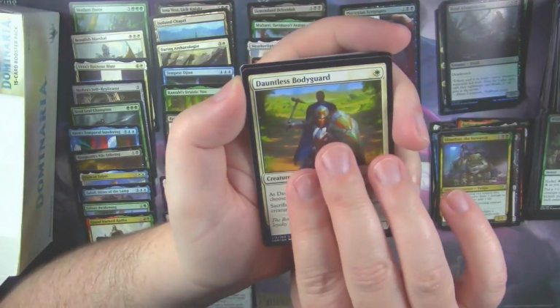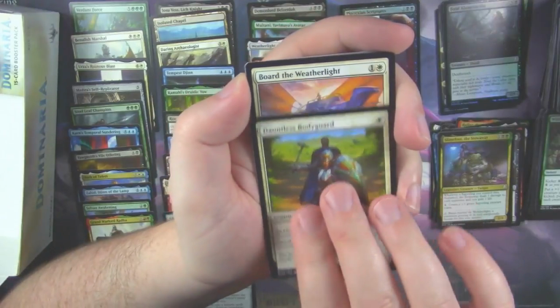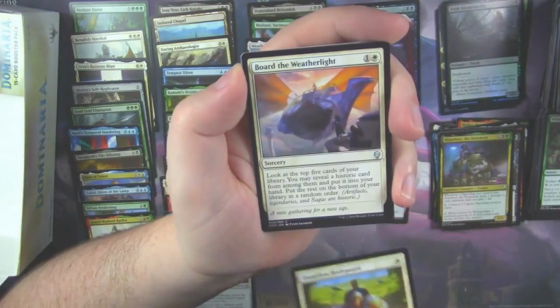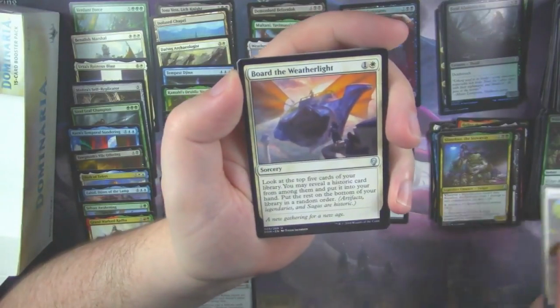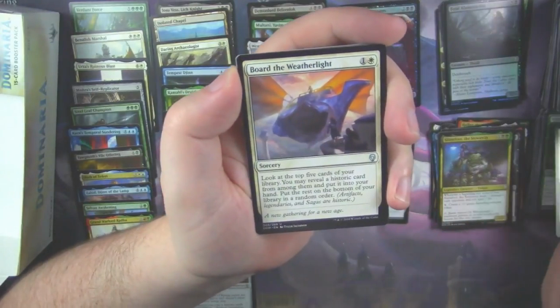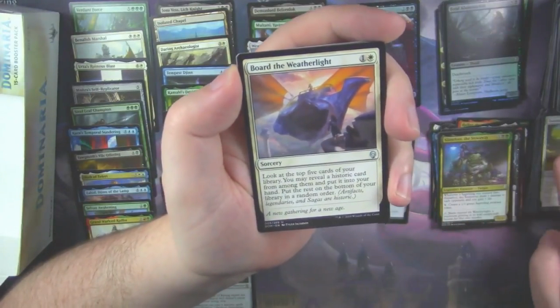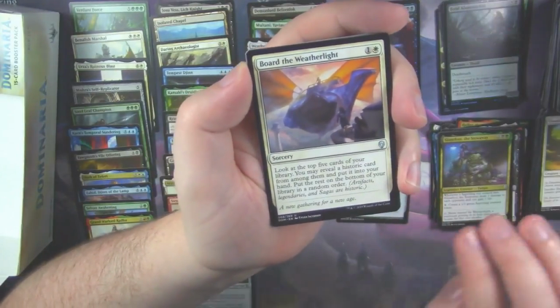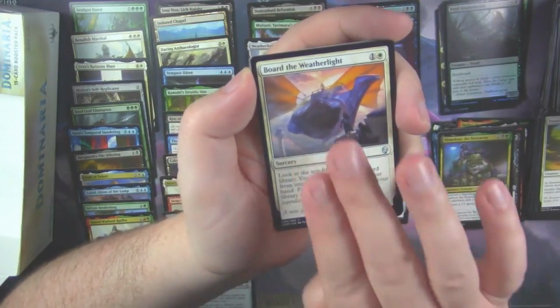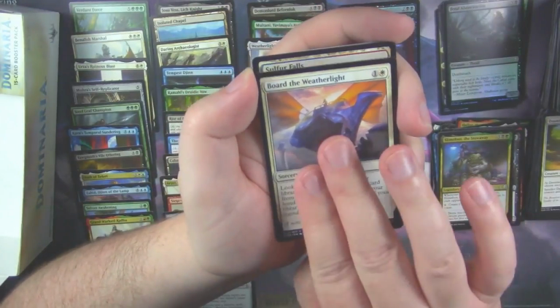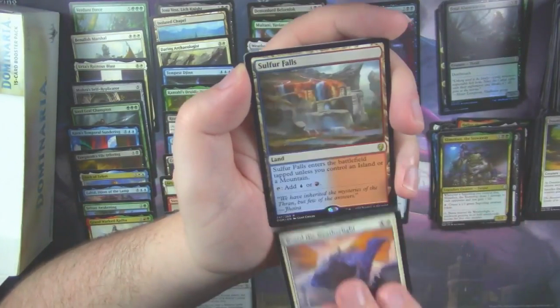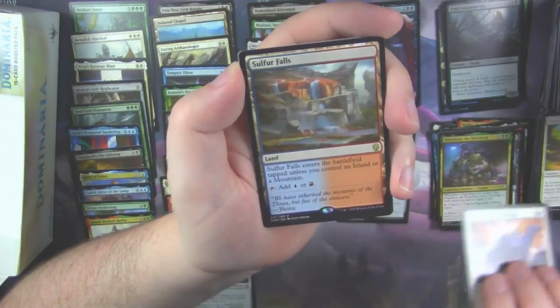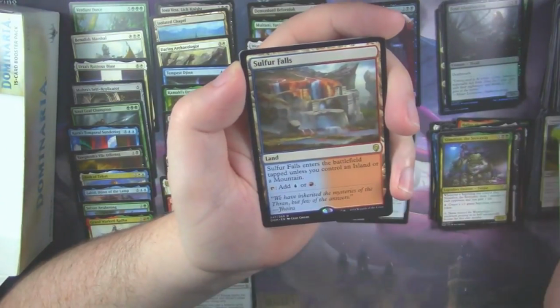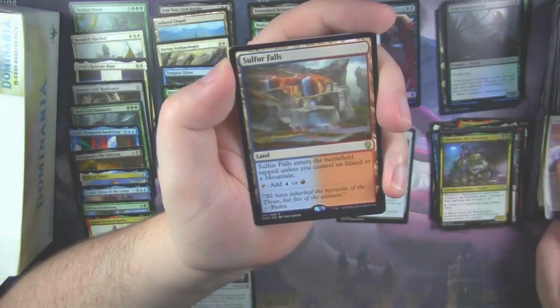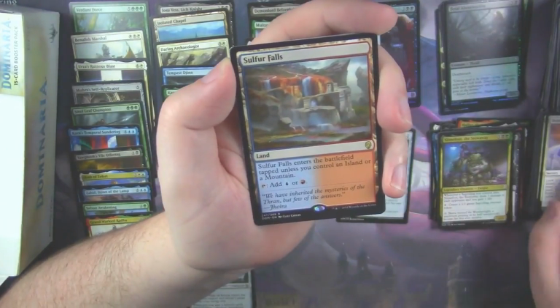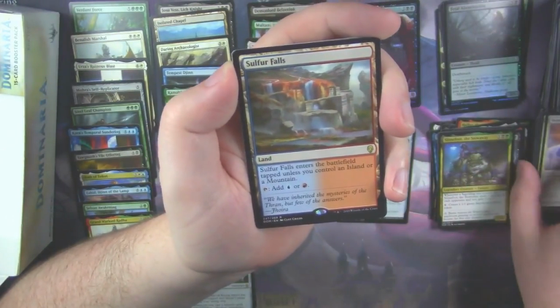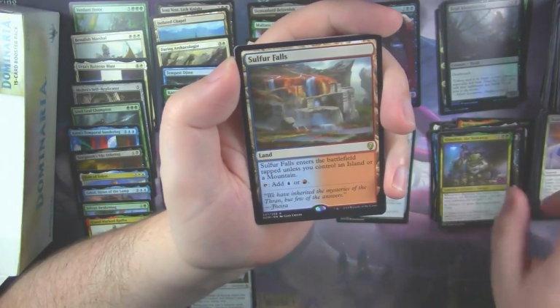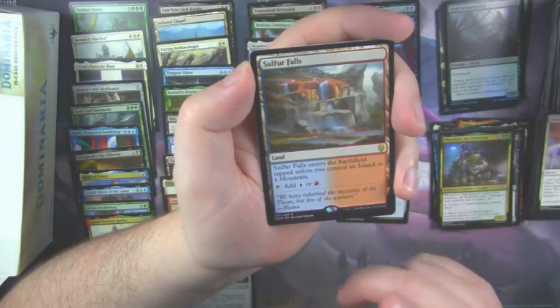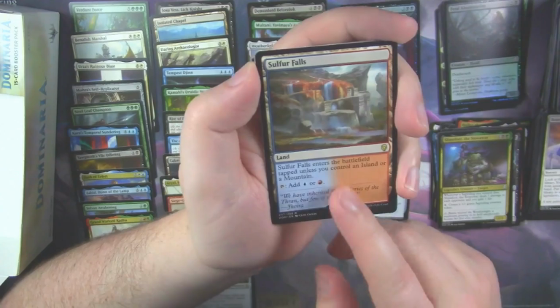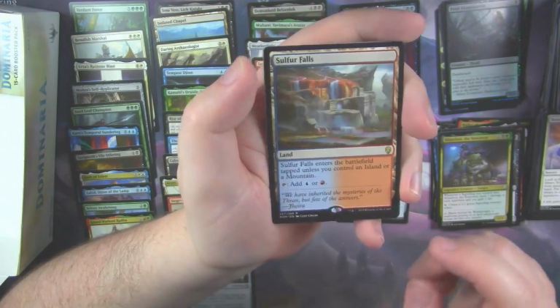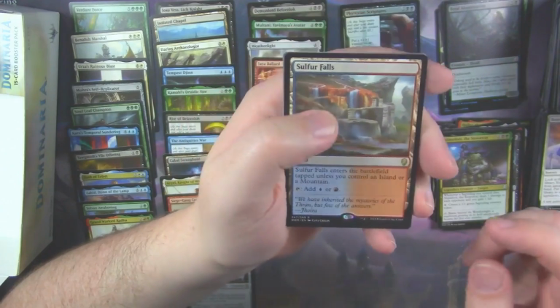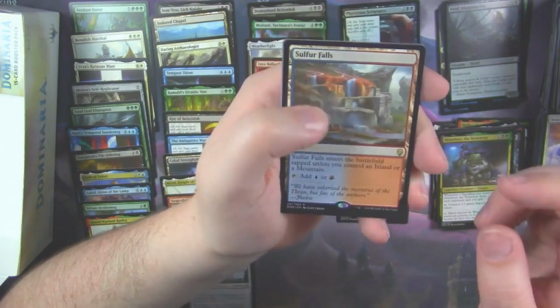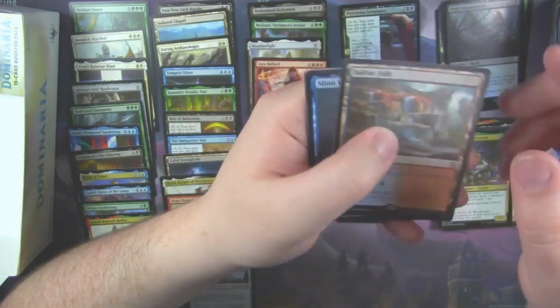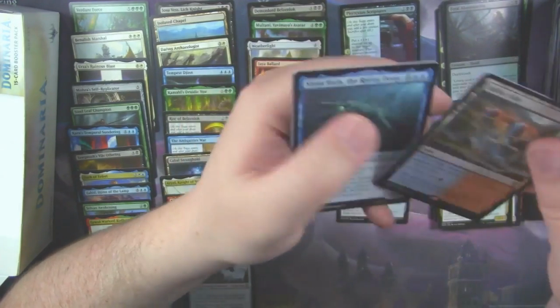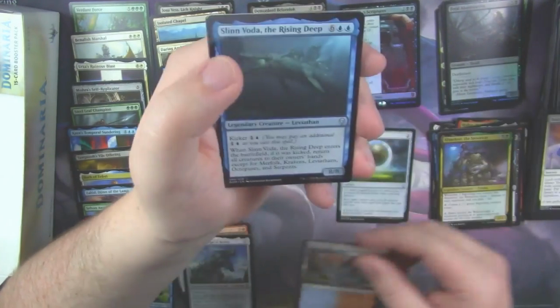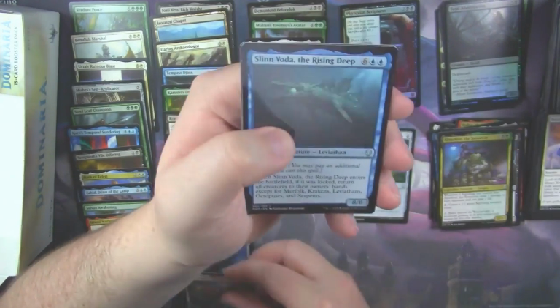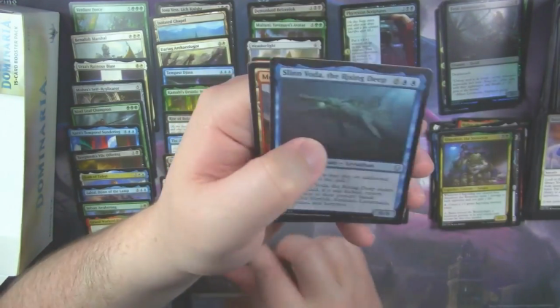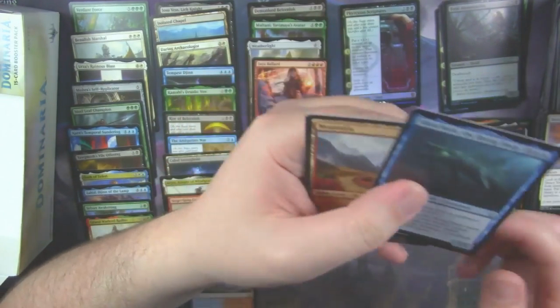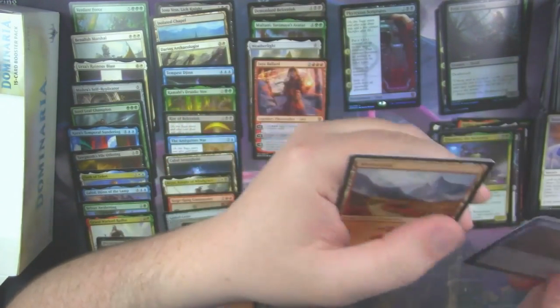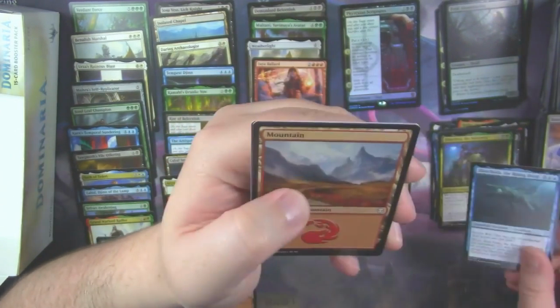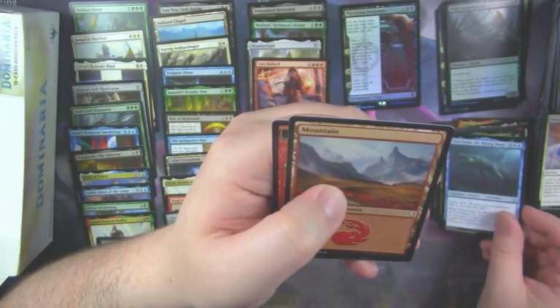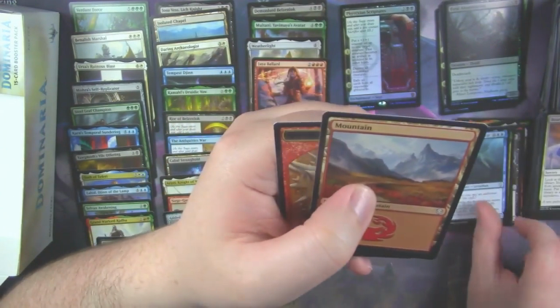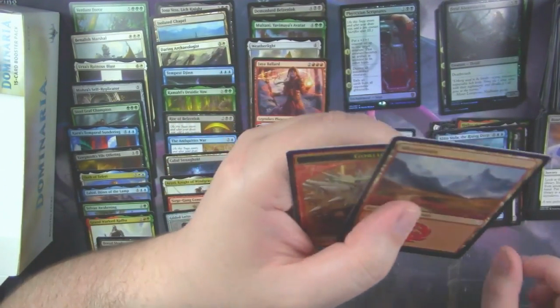Who doesn't like to sacrifice their Saprolings like nobody's business and gain life from it. Dauntless Bodyguard. Board the Weatherlight. And a Sulfur Falls — that's our second Buddy Land. And we've got a Slinn Voda.